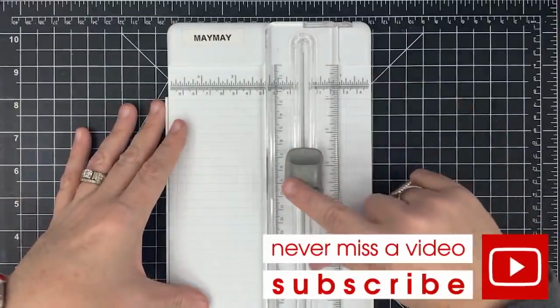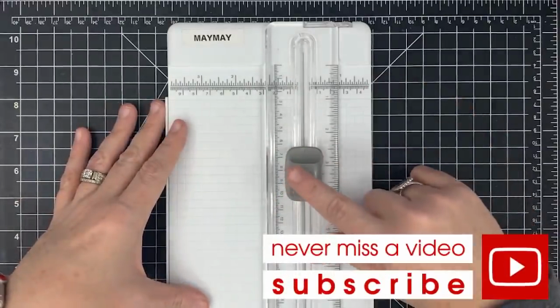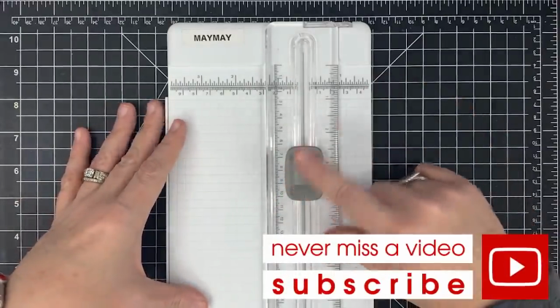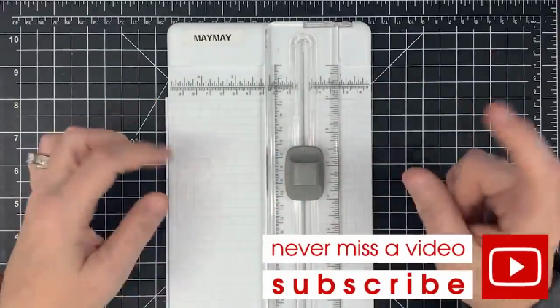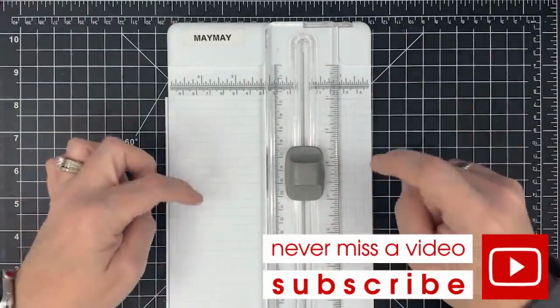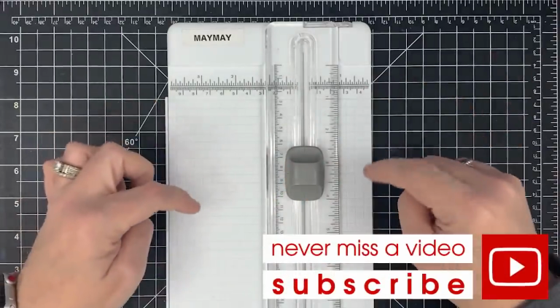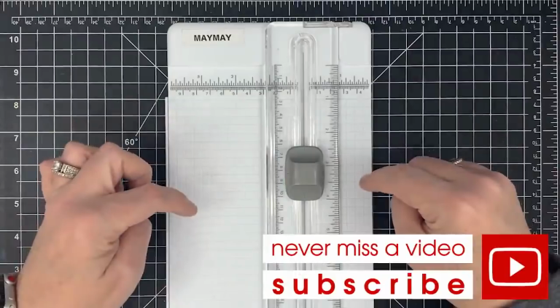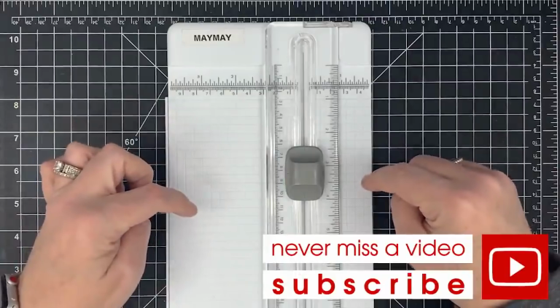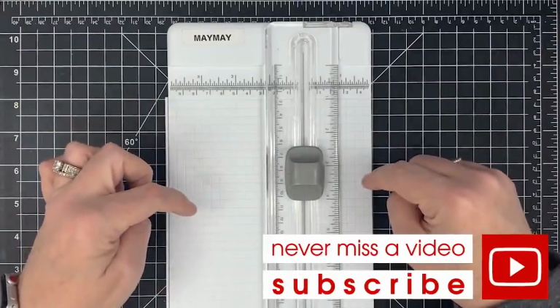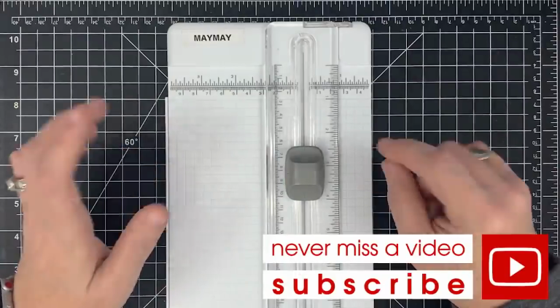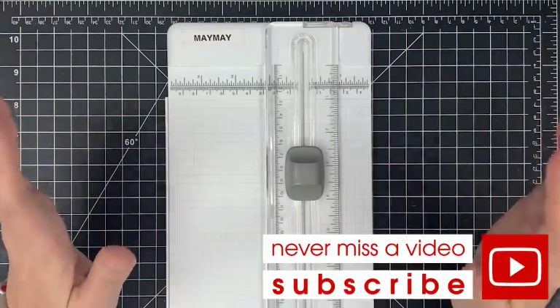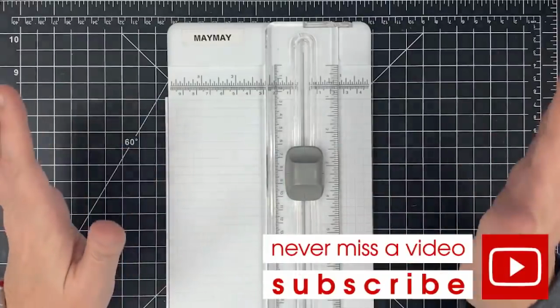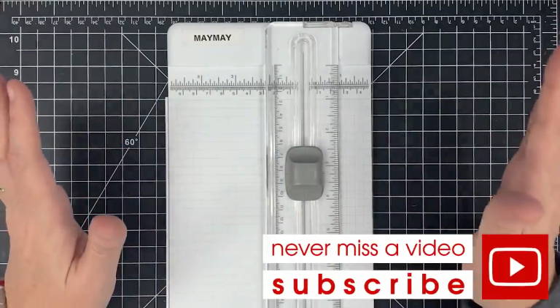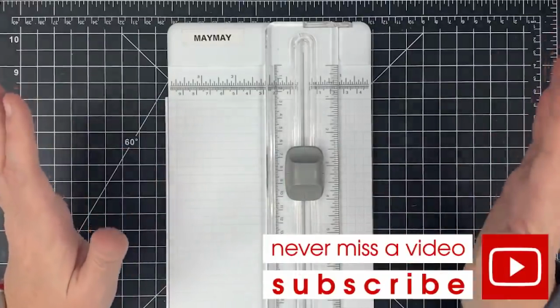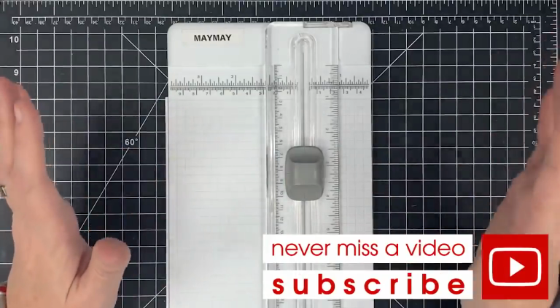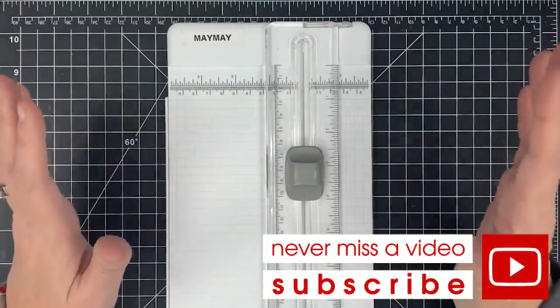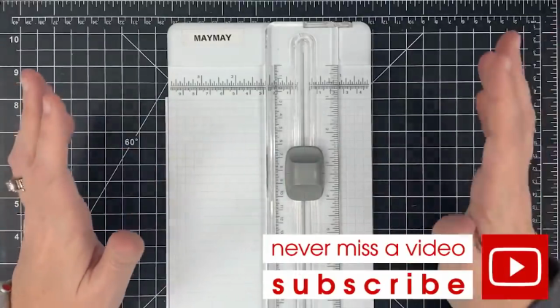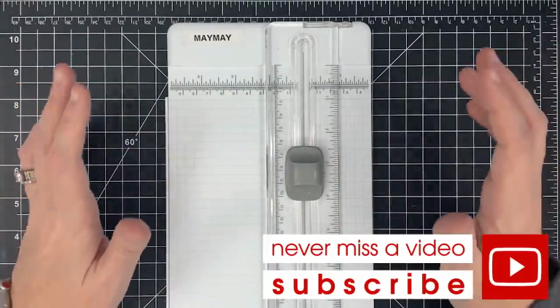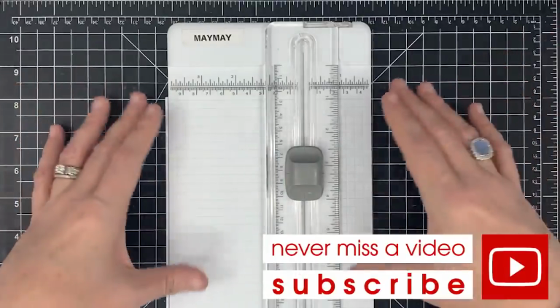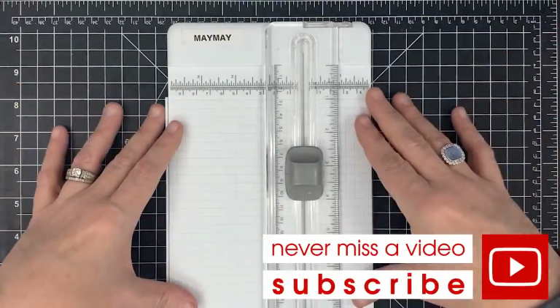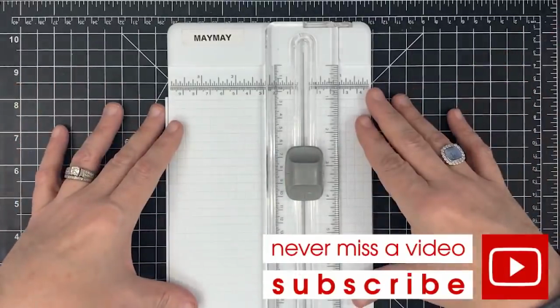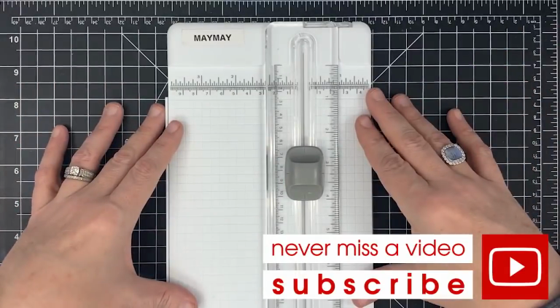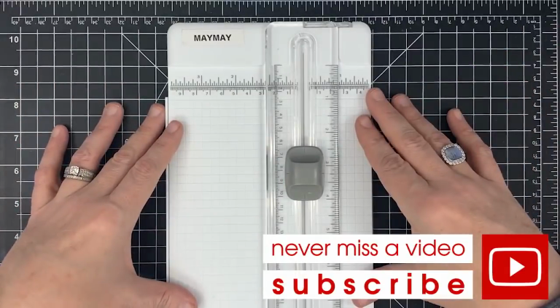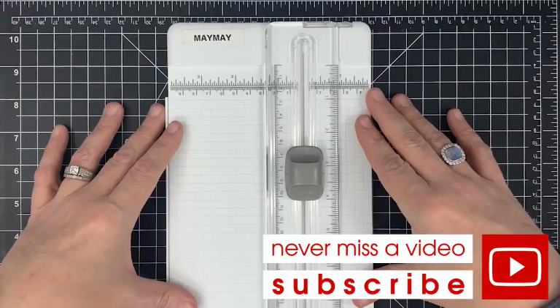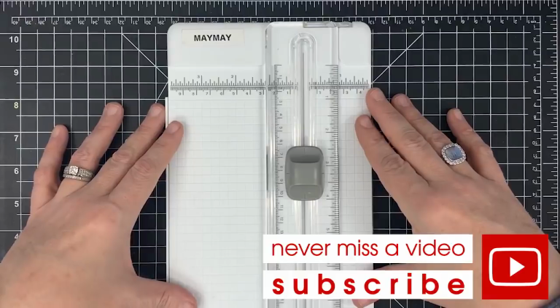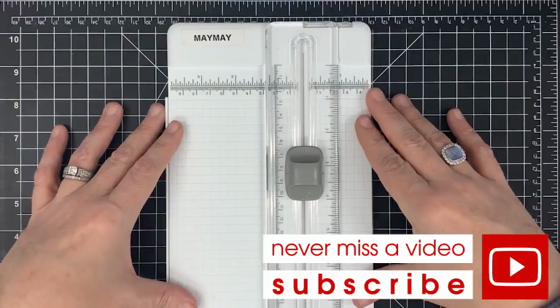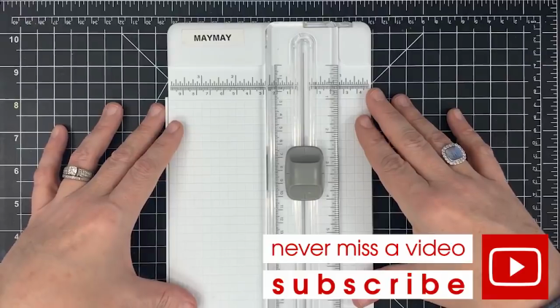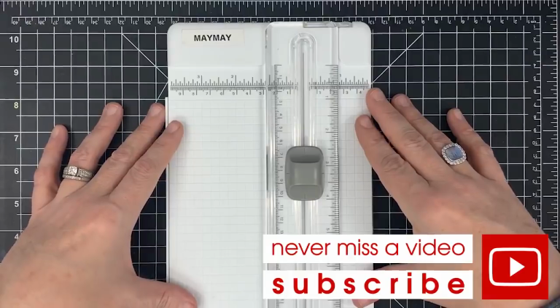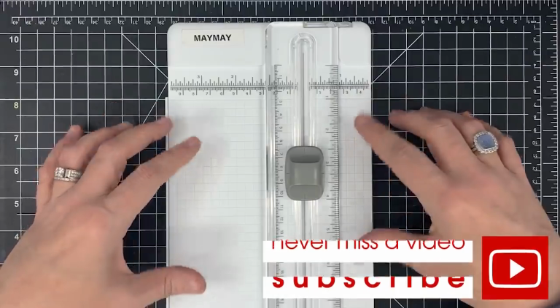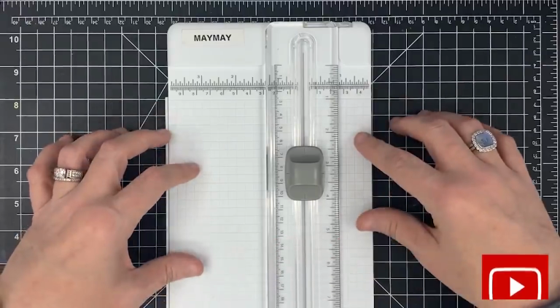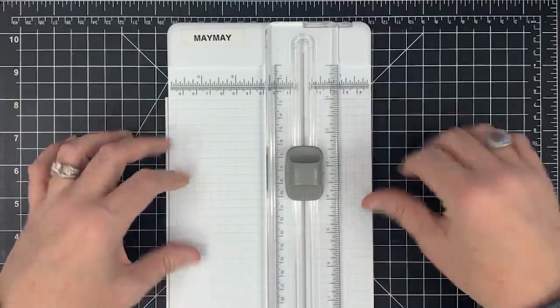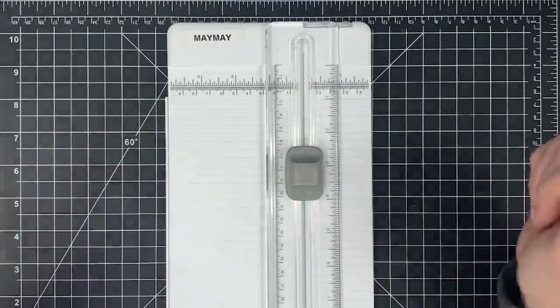Give it a try! Tell me in the comments below if you already do it. I know so many of you do — tell me how much of a difference it's made for your paper trimming. Thanks so much for watching, guys. See you next time. Bye-bye.